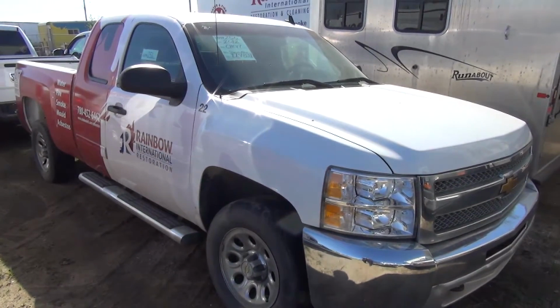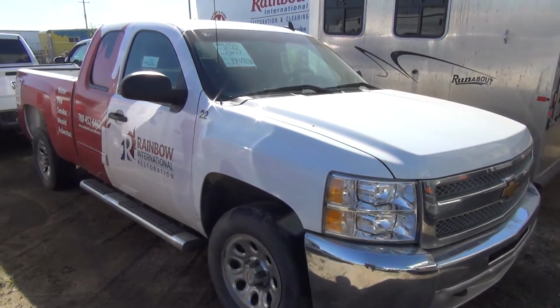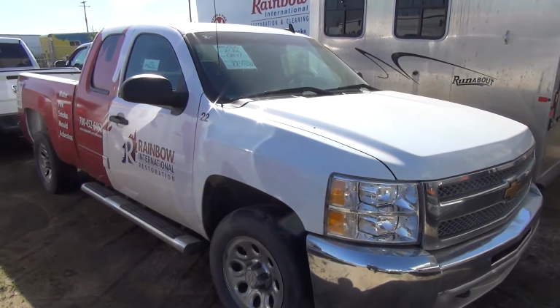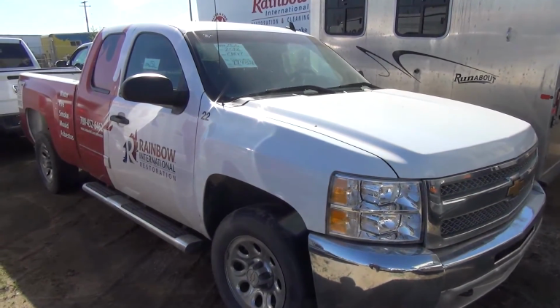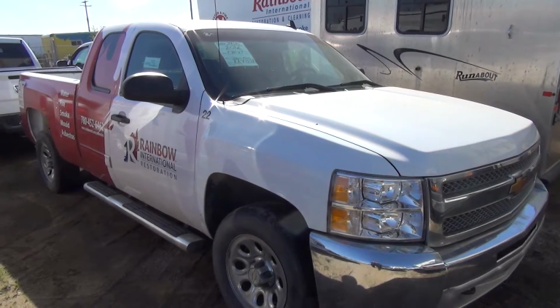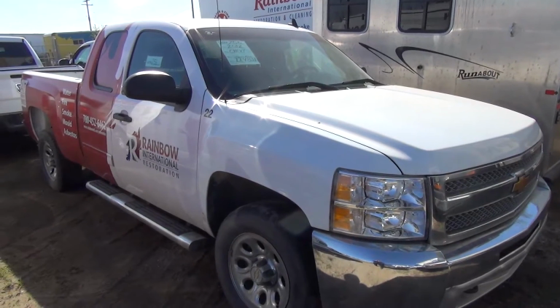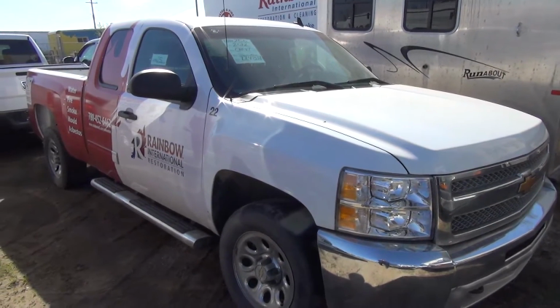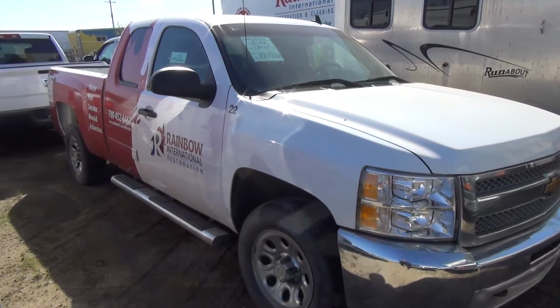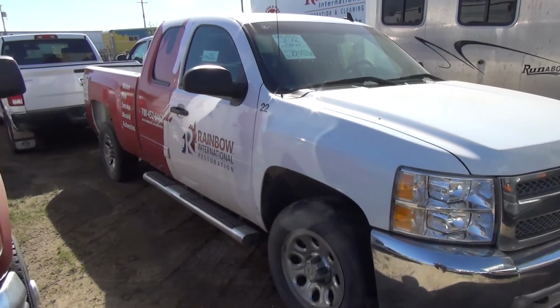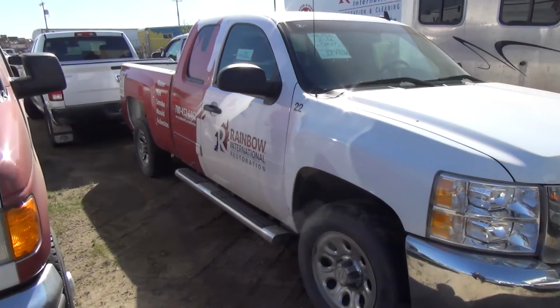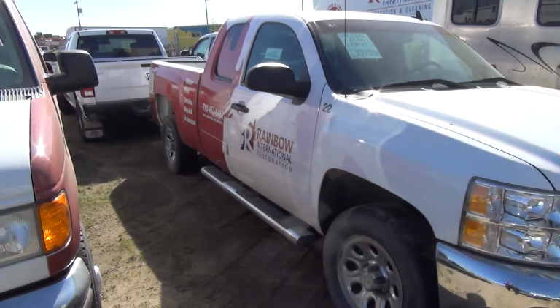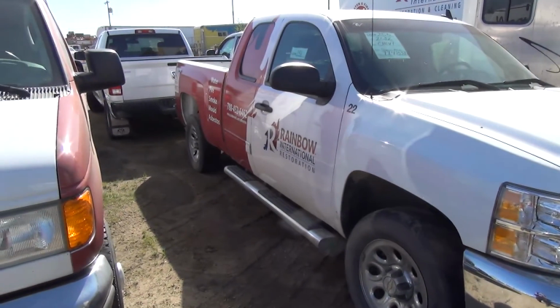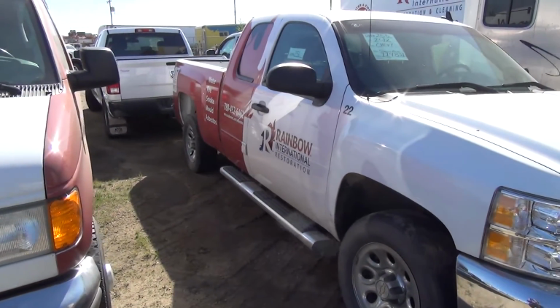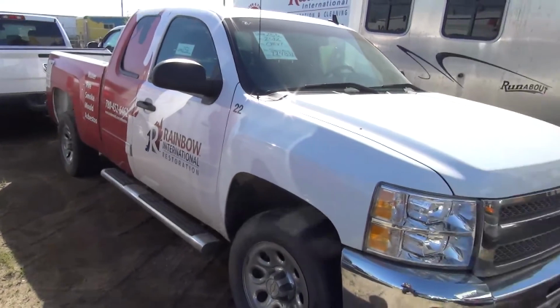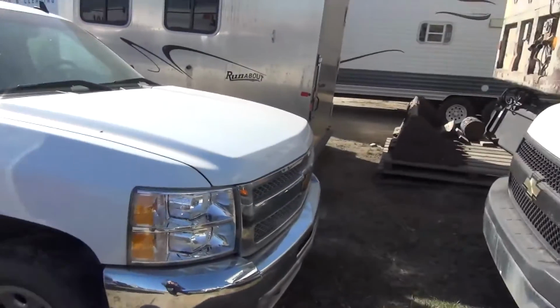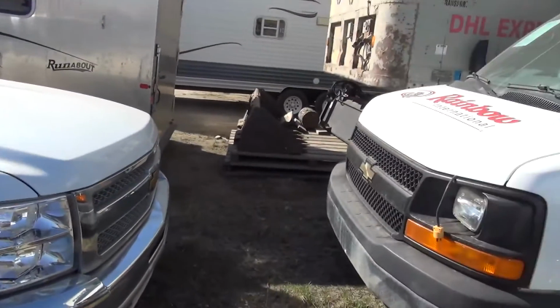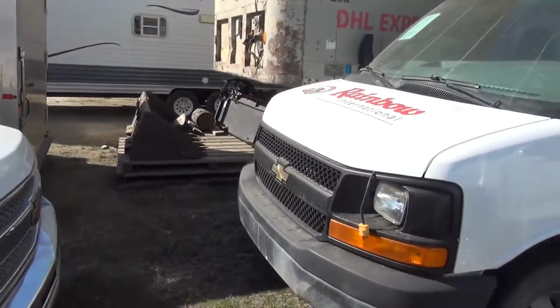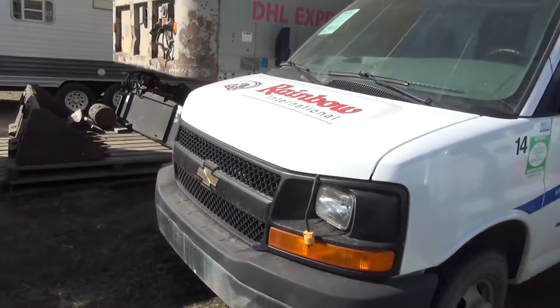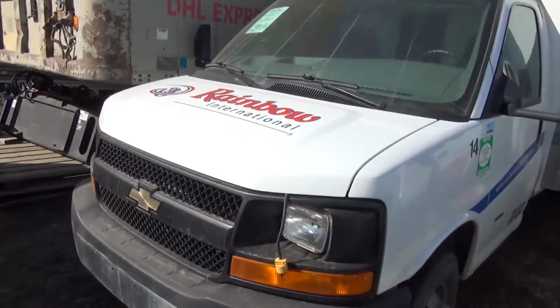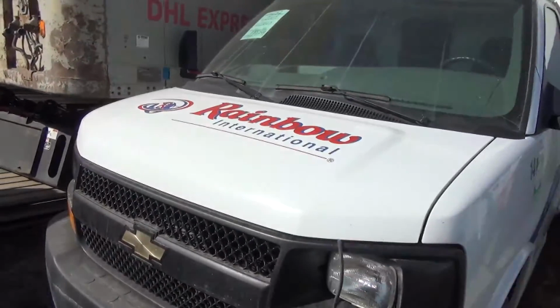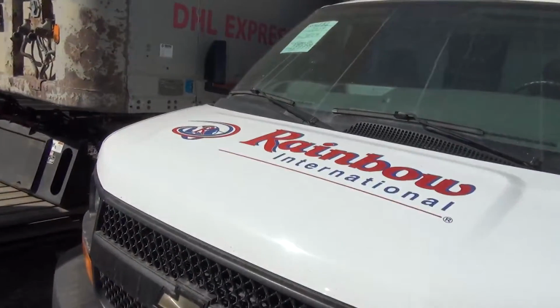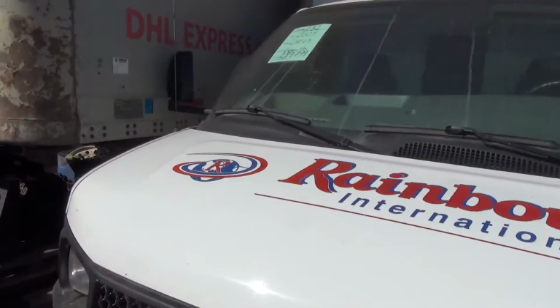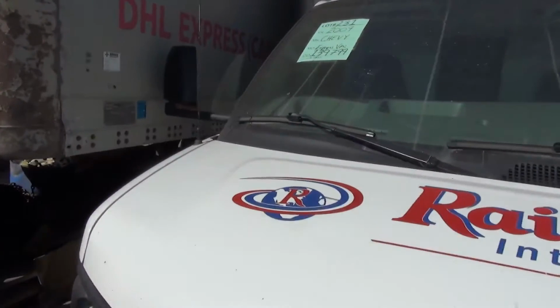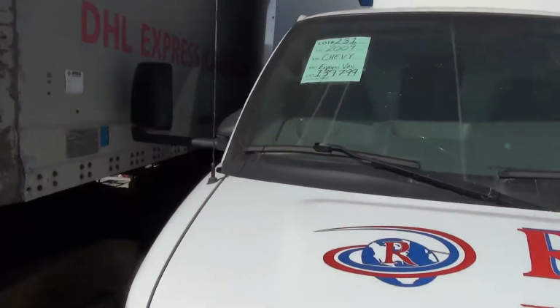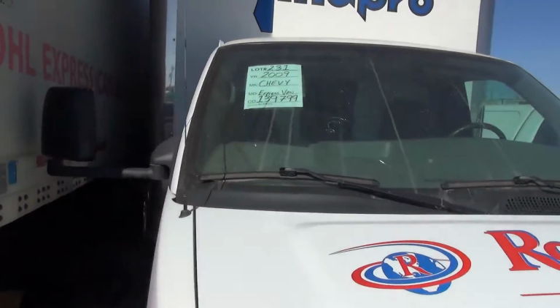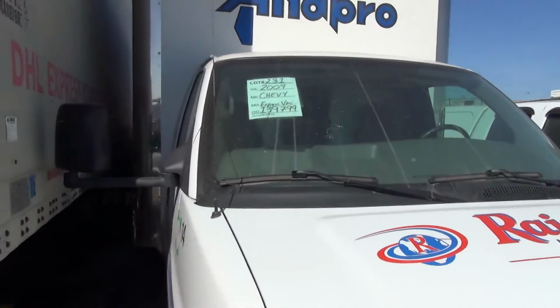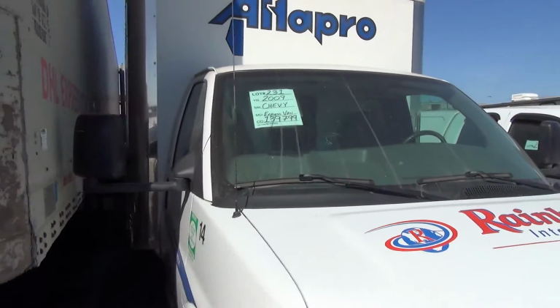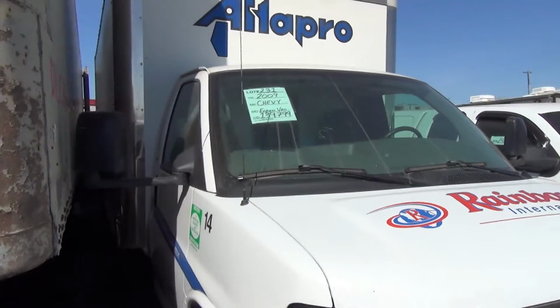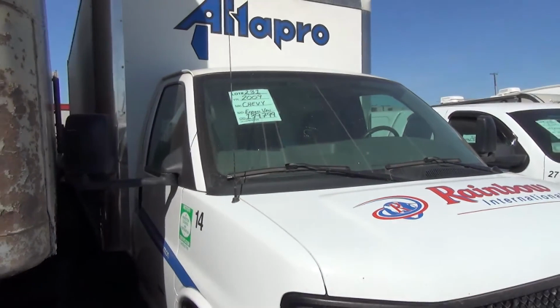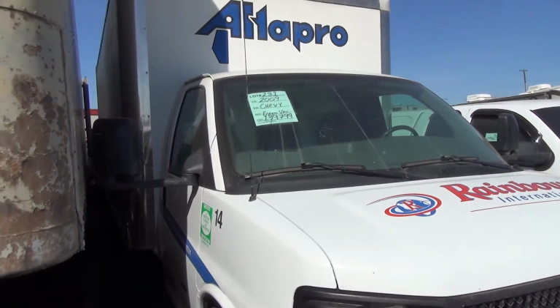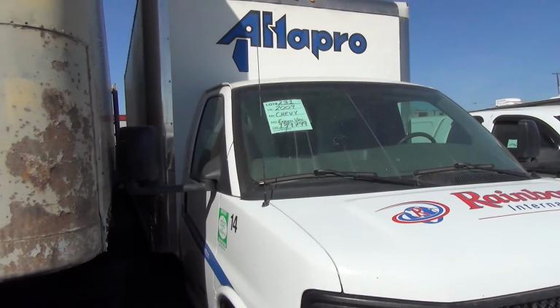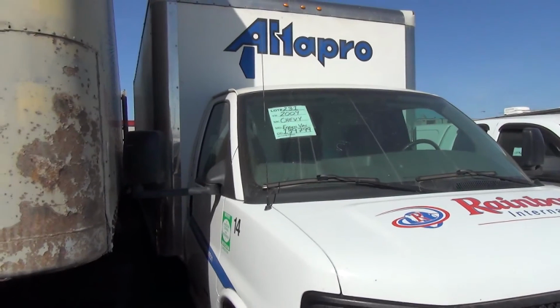2012 Chevy Silverado, 114 K. 2009 Express Van, 139 K on this one.